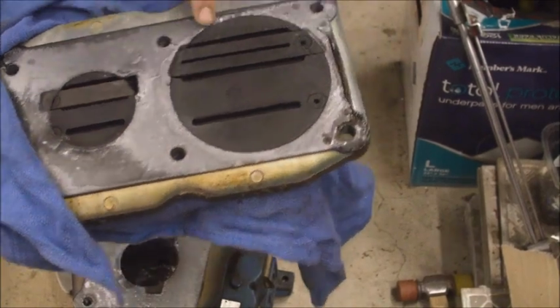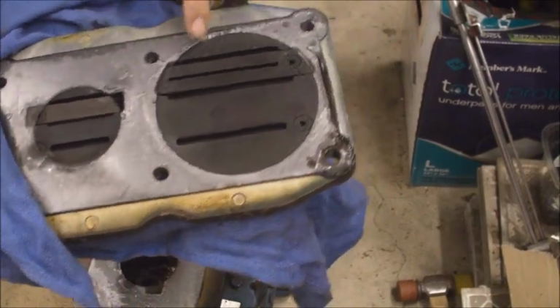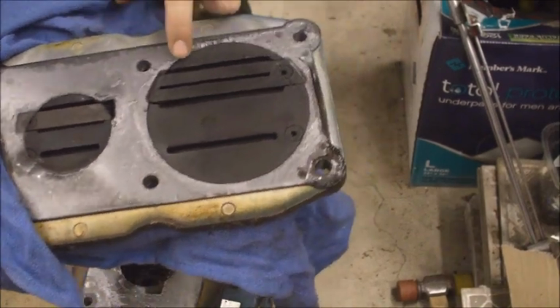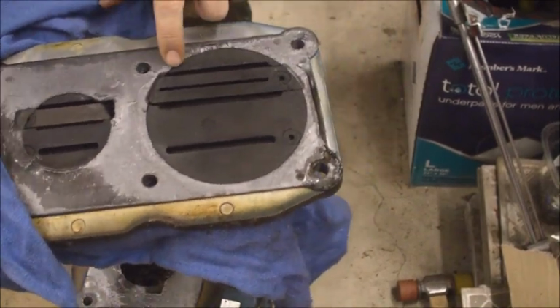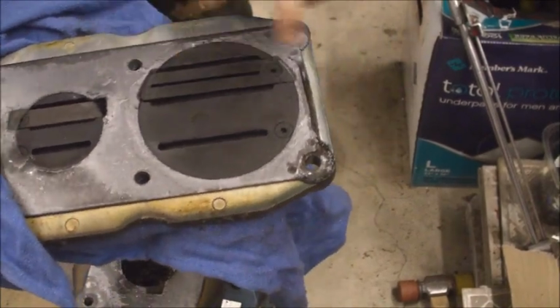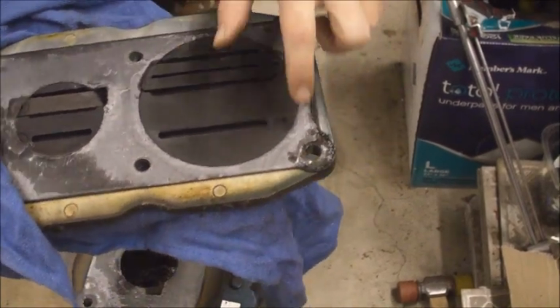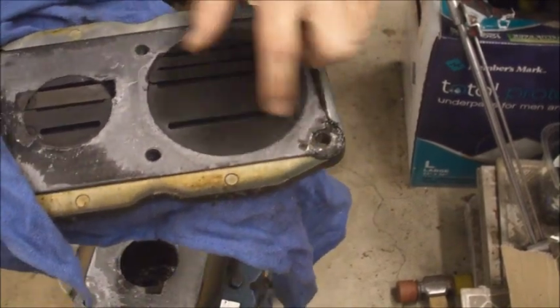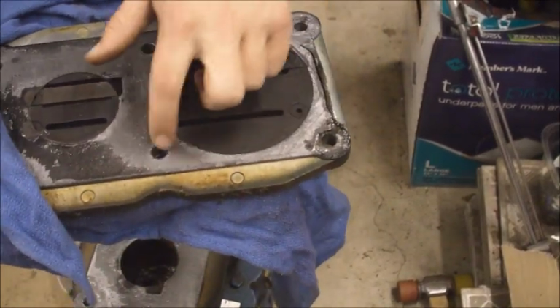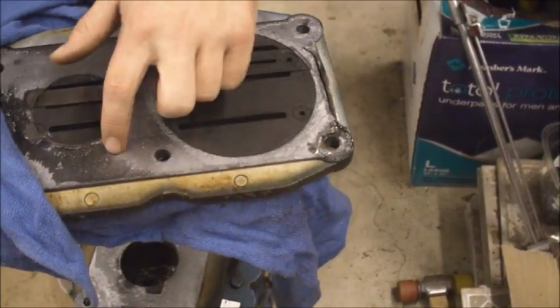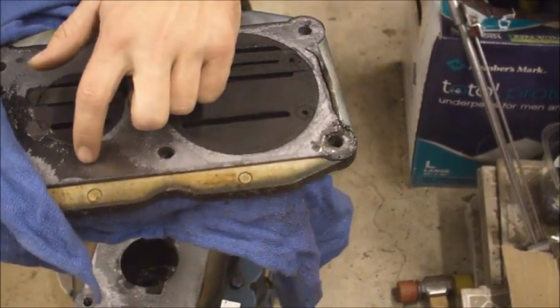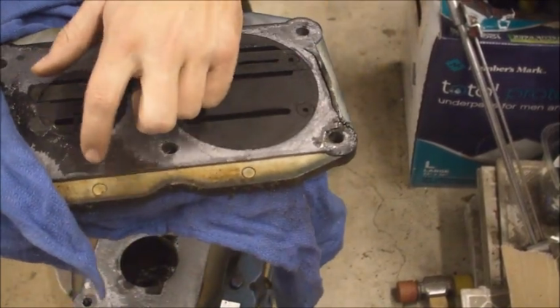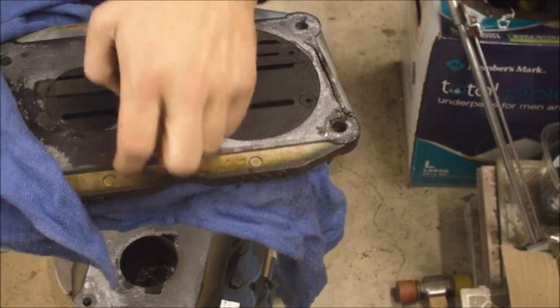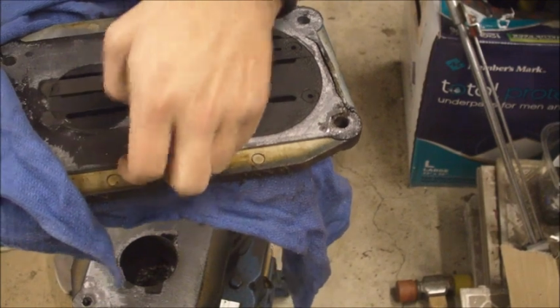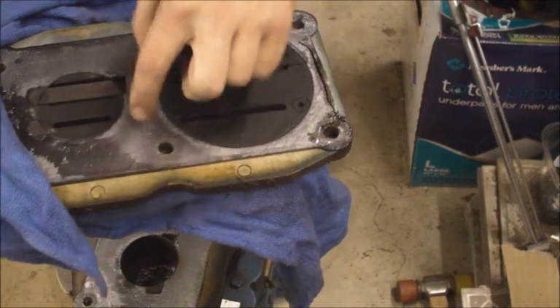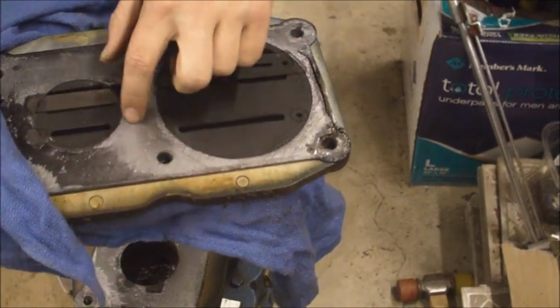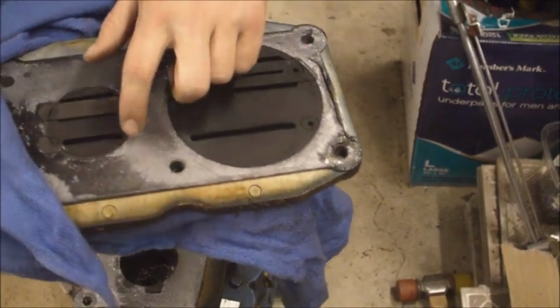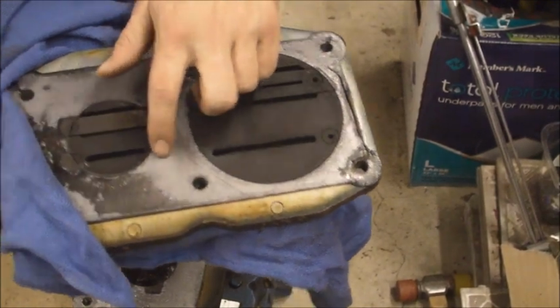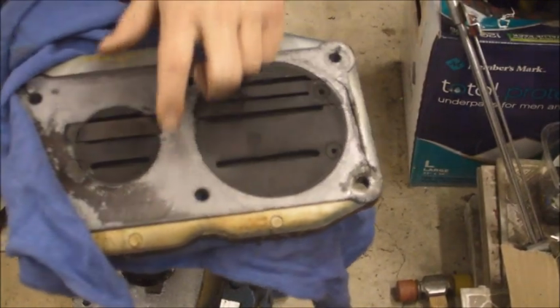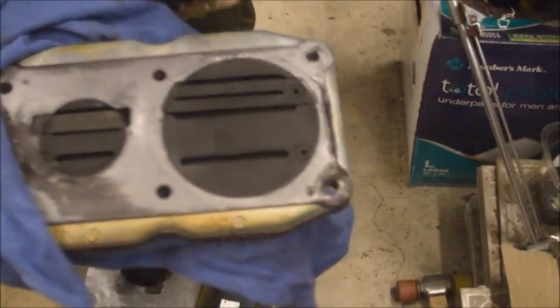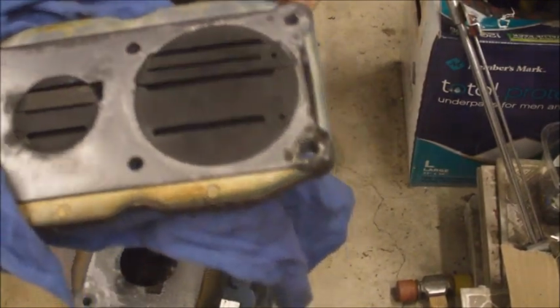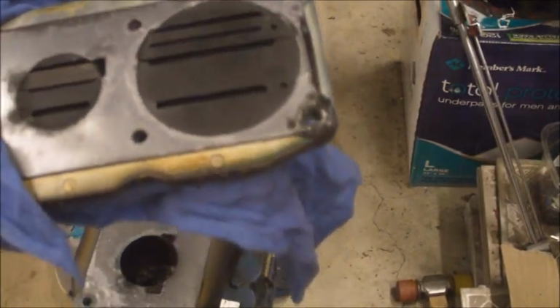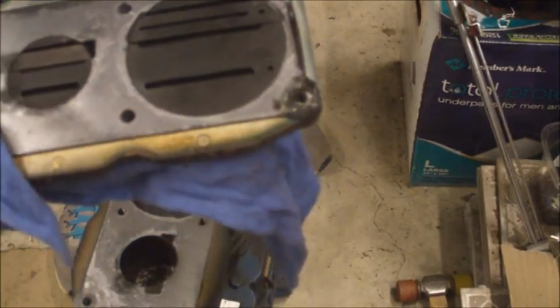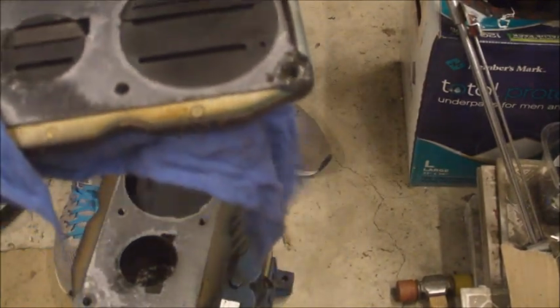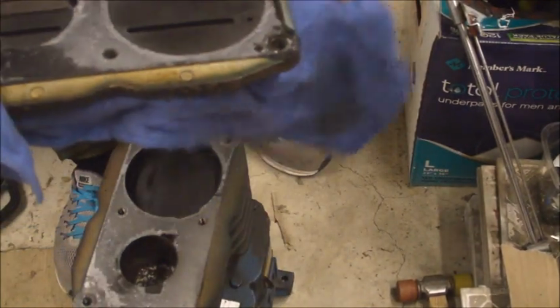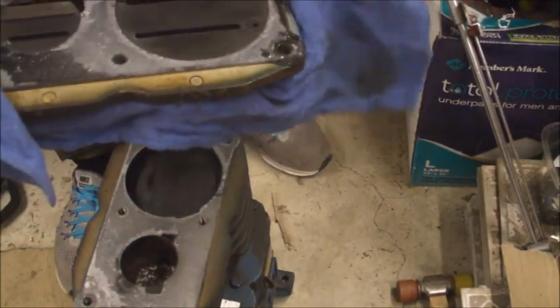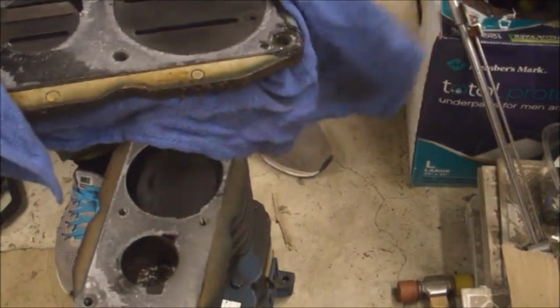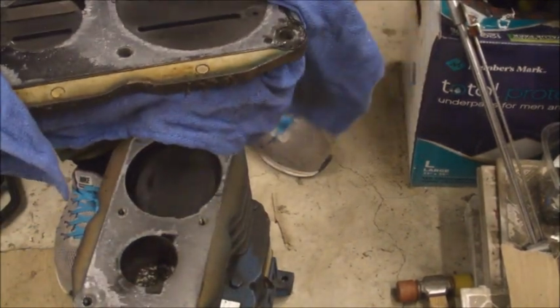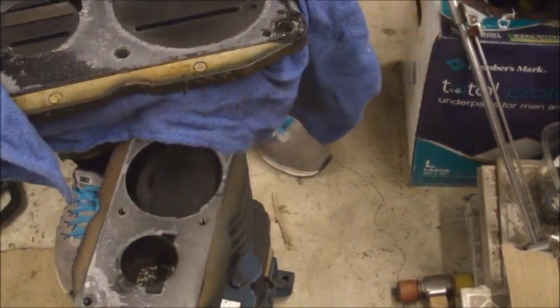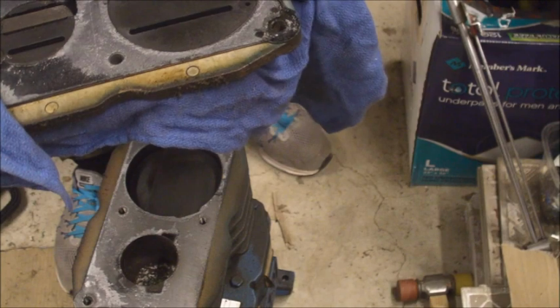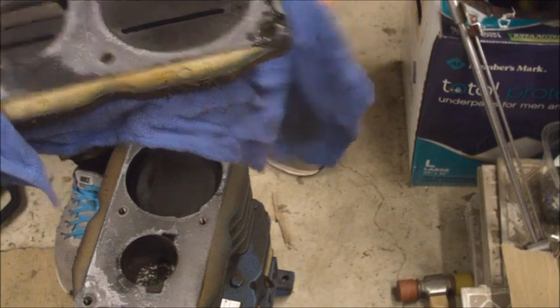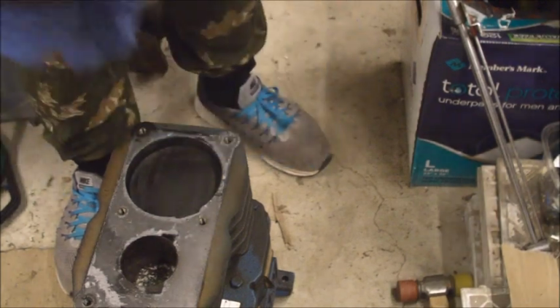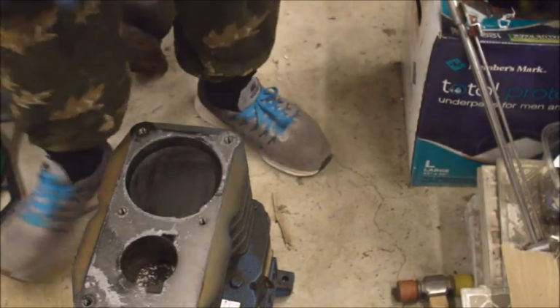There's a membrane gasket on here. I'll see if I can get a new gasket for this — I don't think I'll be able to reuse this, so I'll just get a new gasket anyway.